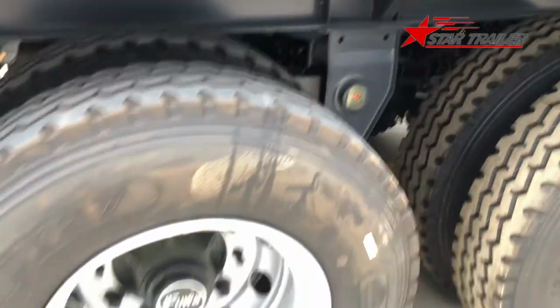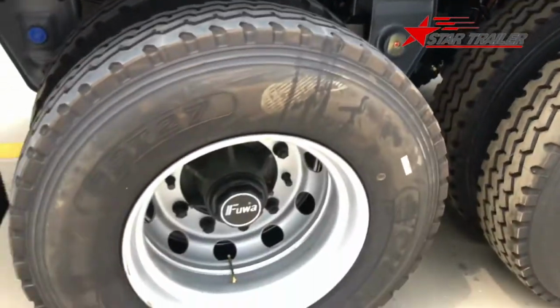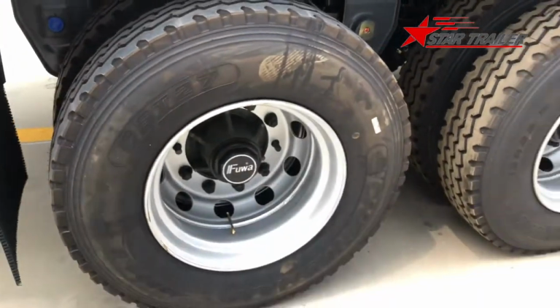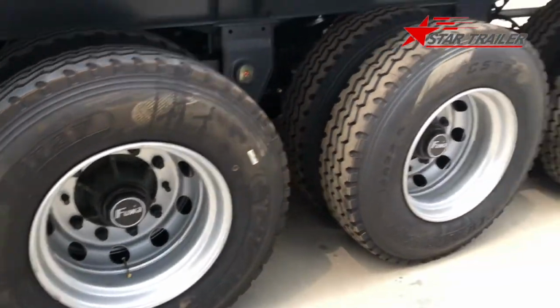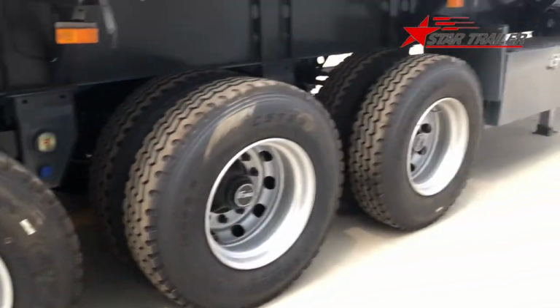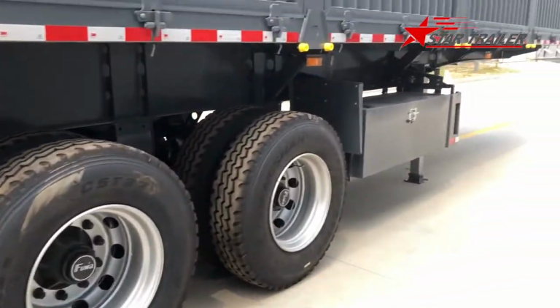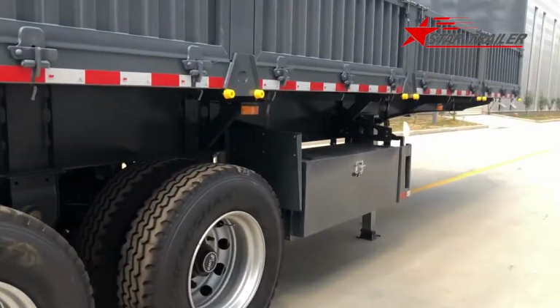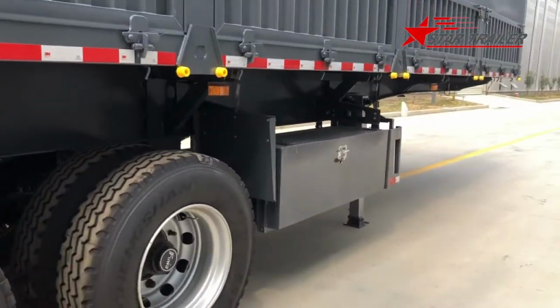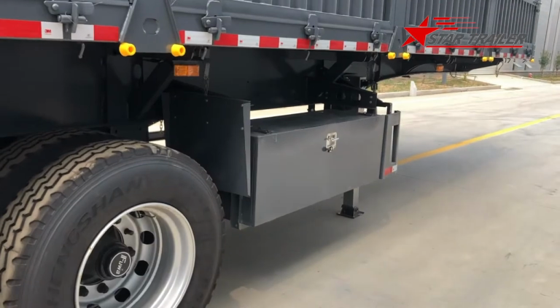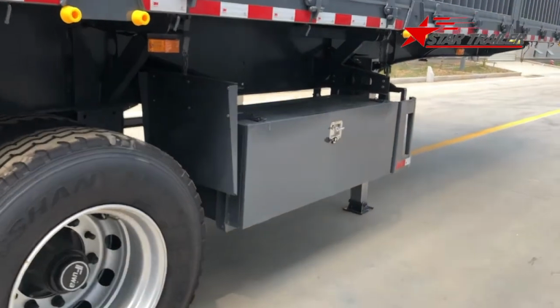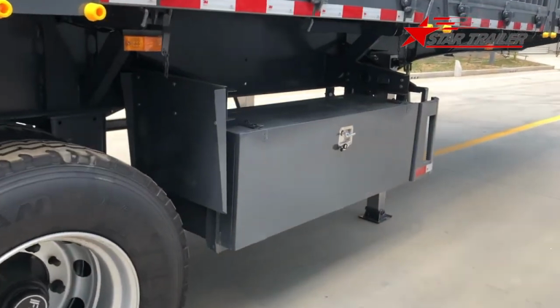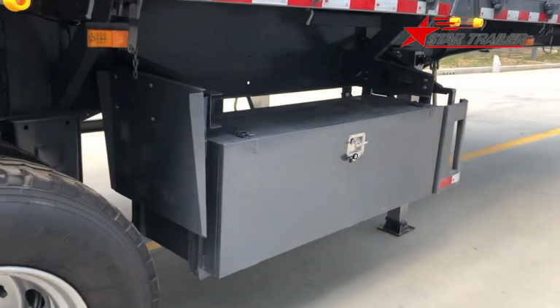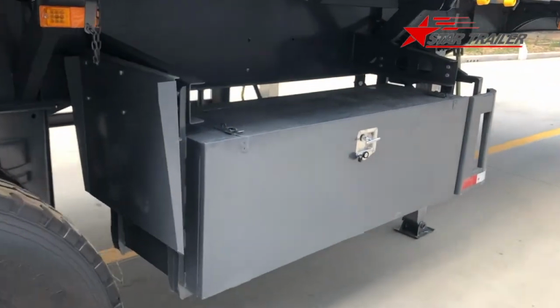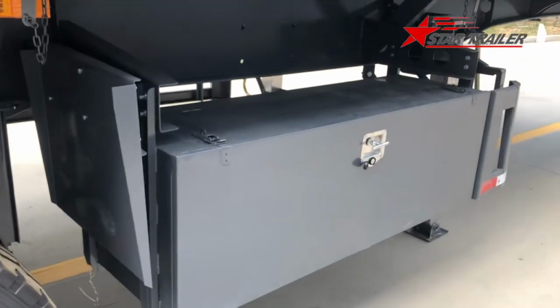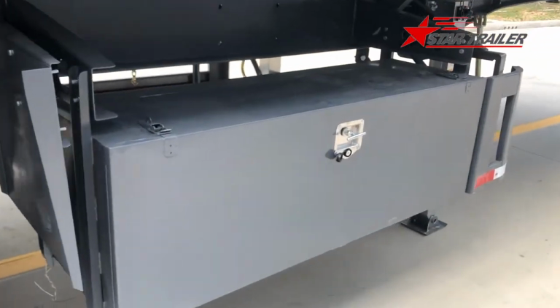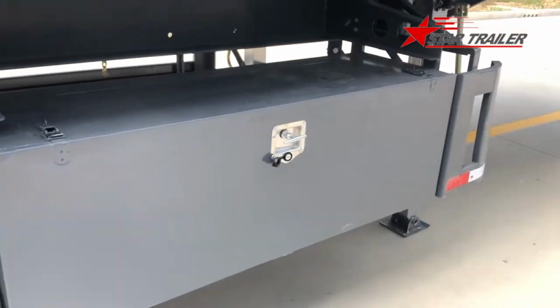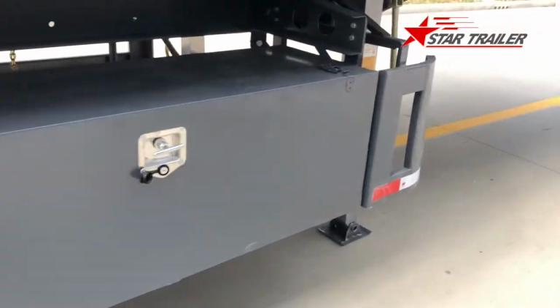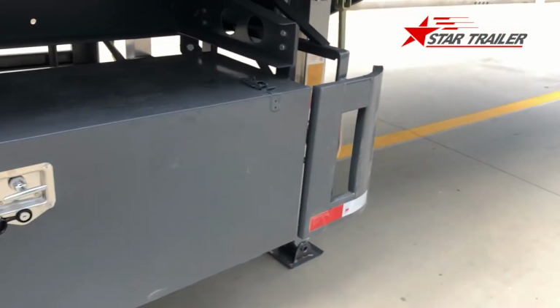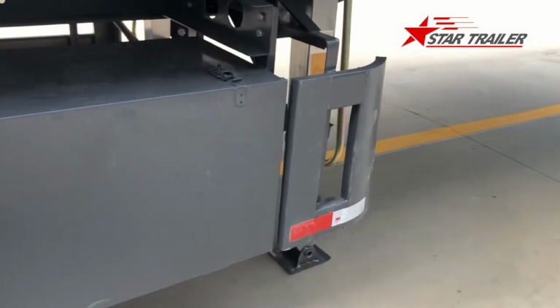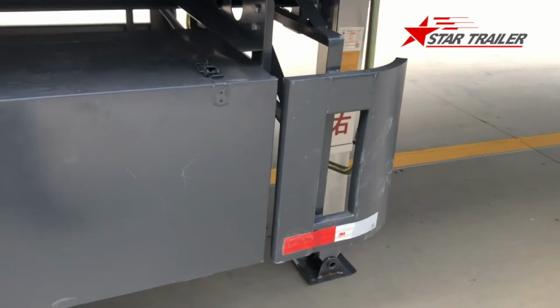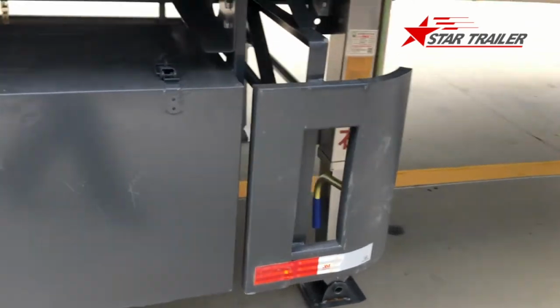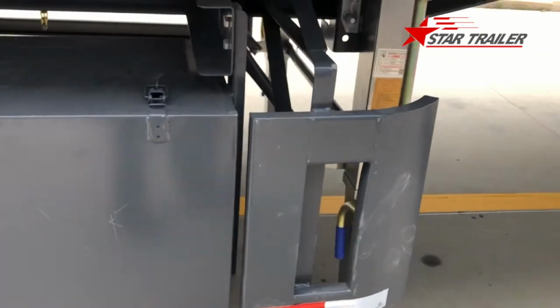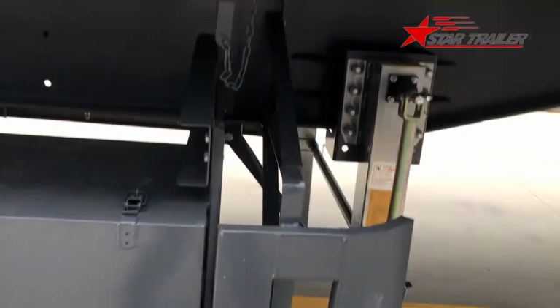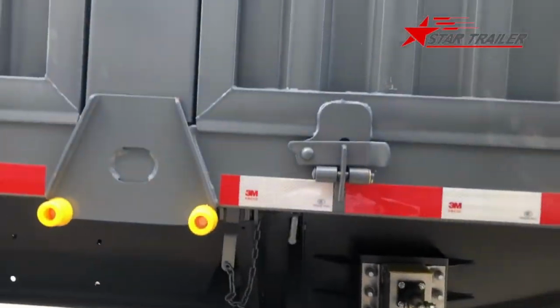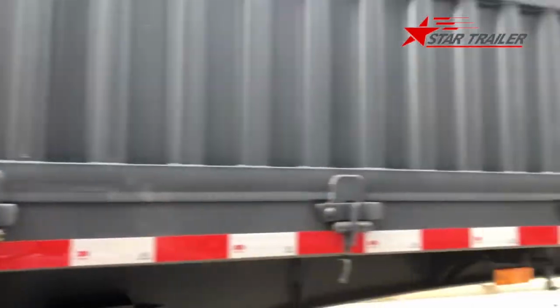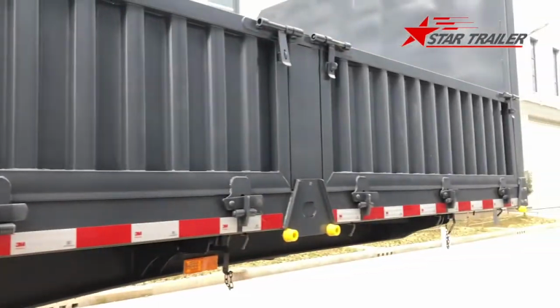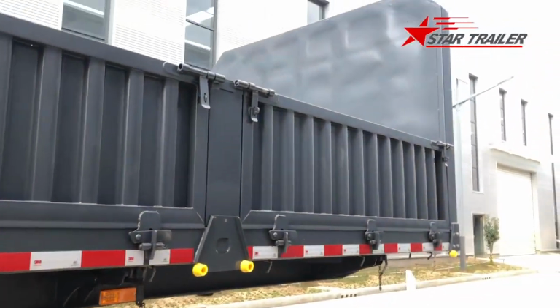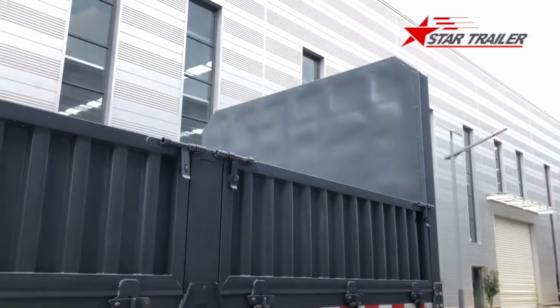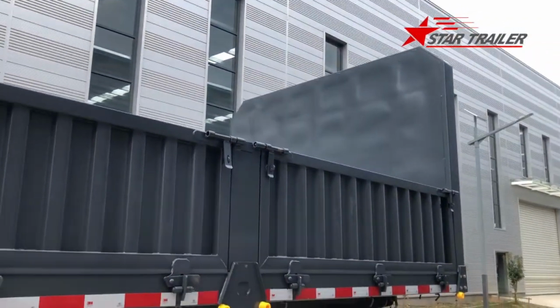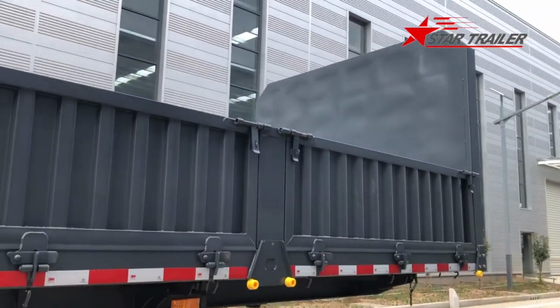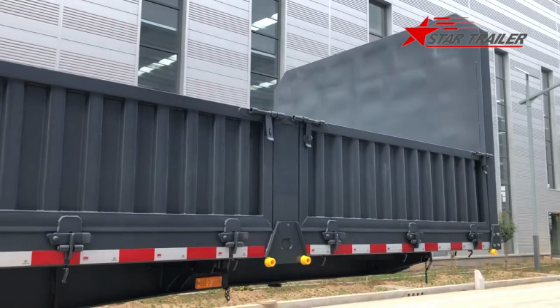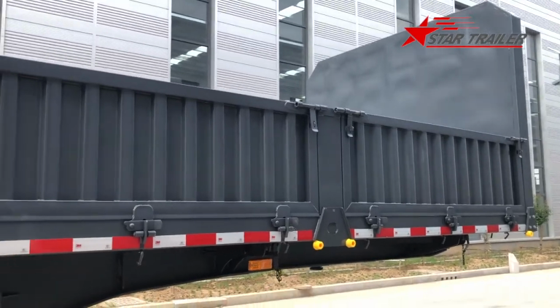Here we have the axles again, and the two boxes from the outside, and a very small side protection. Let's go to the top of the trailer.